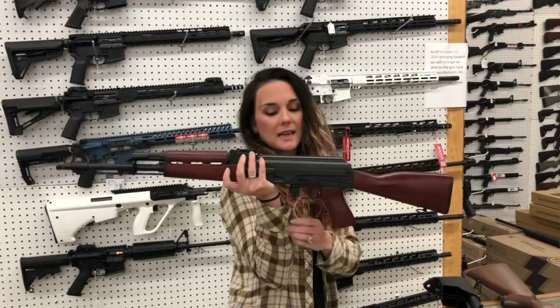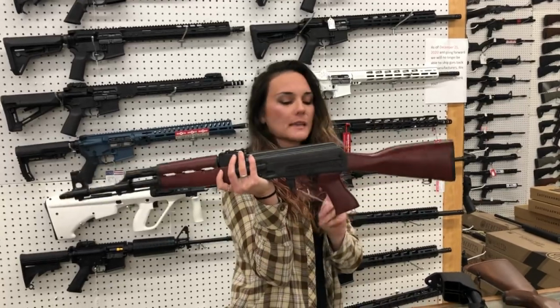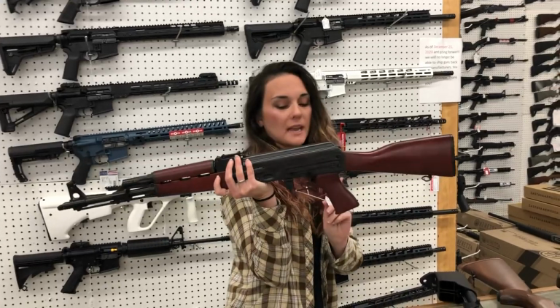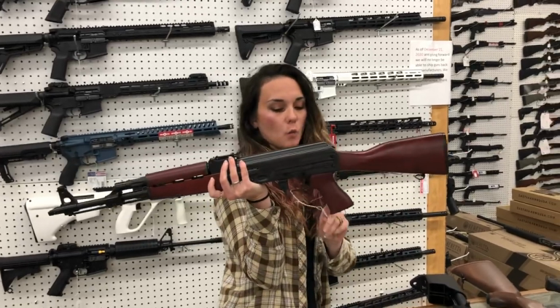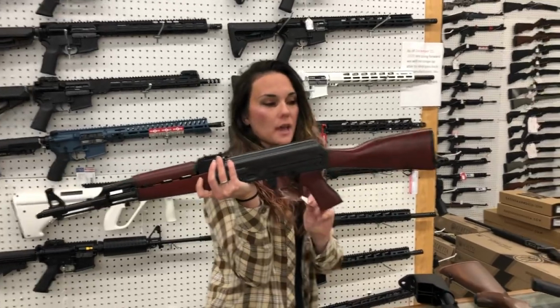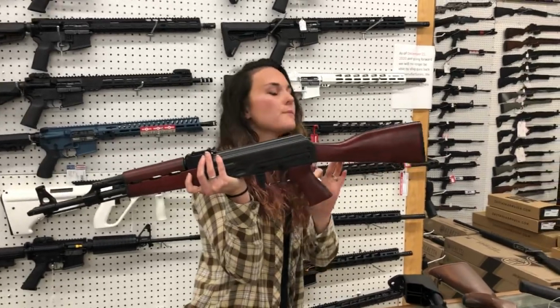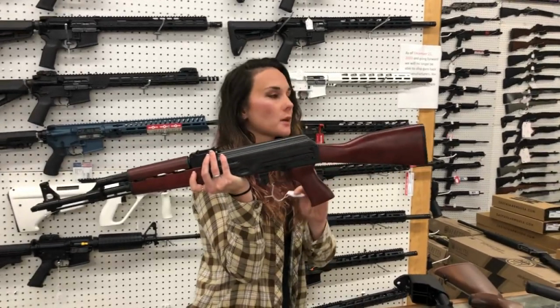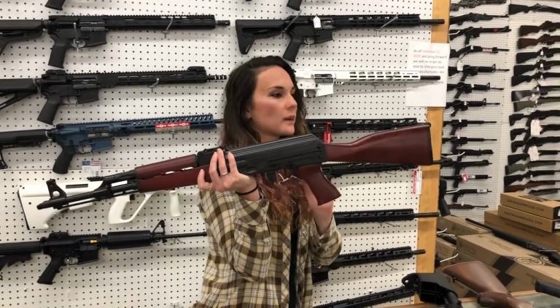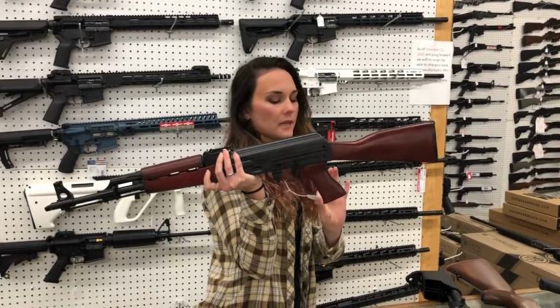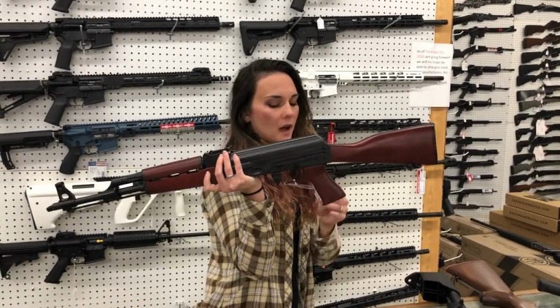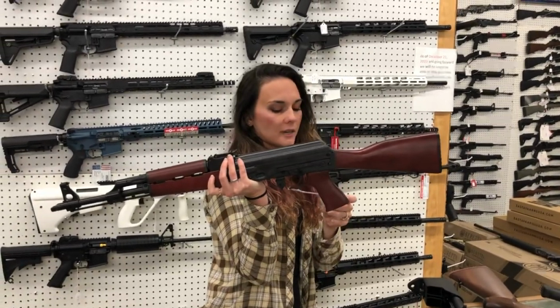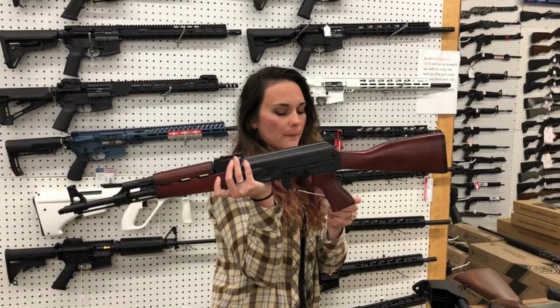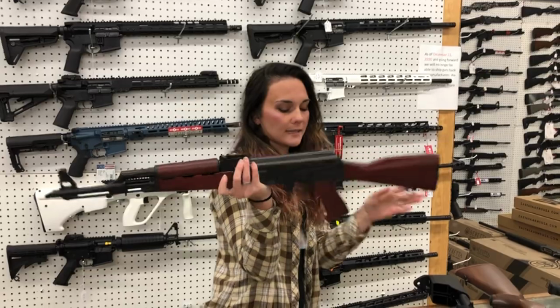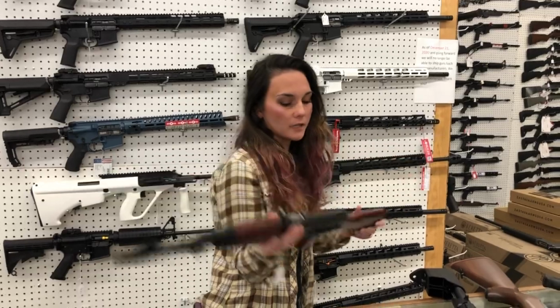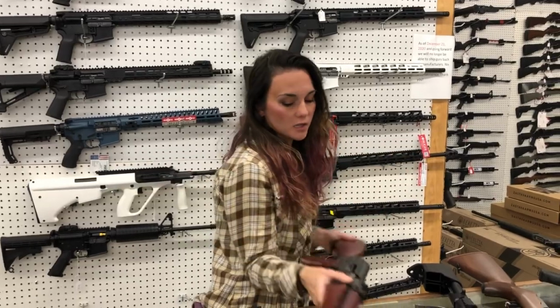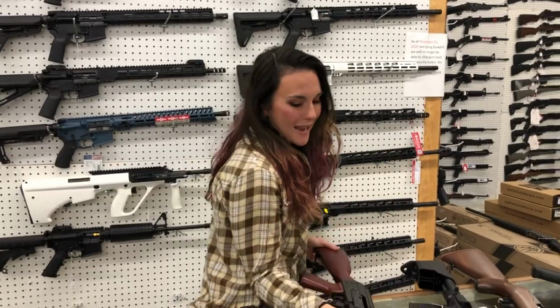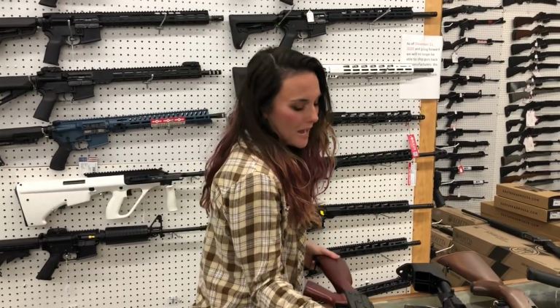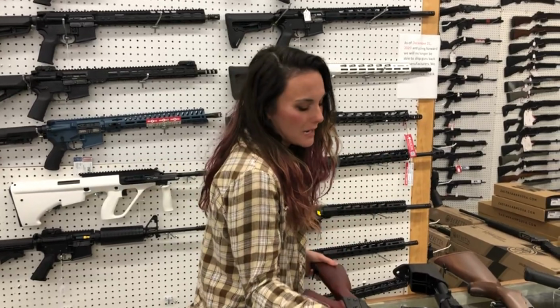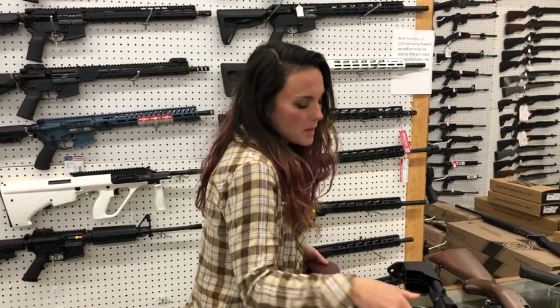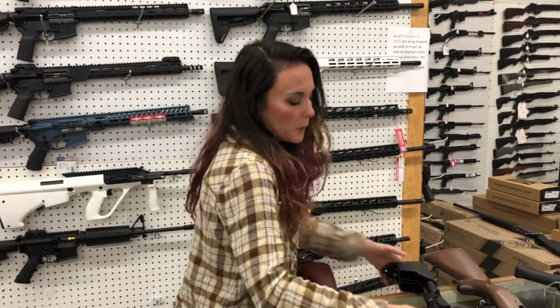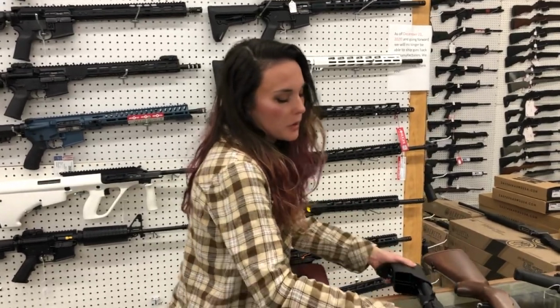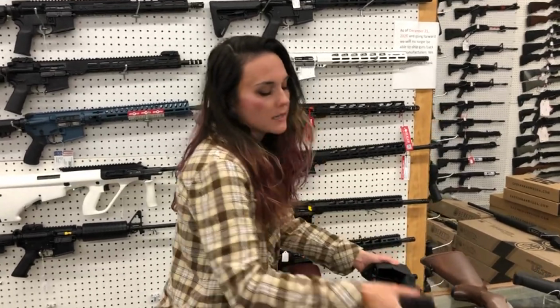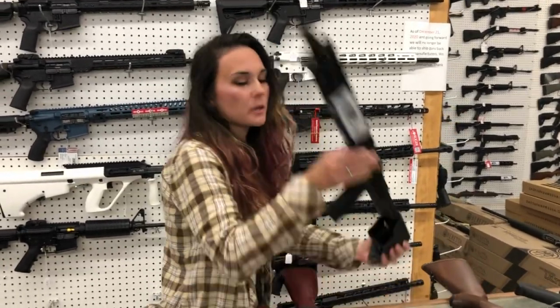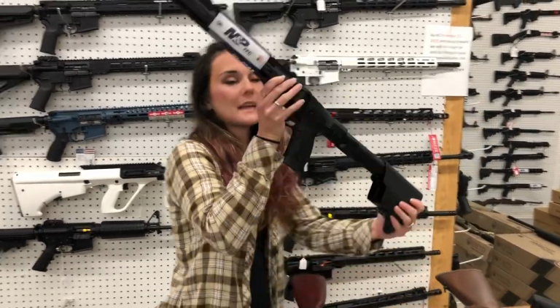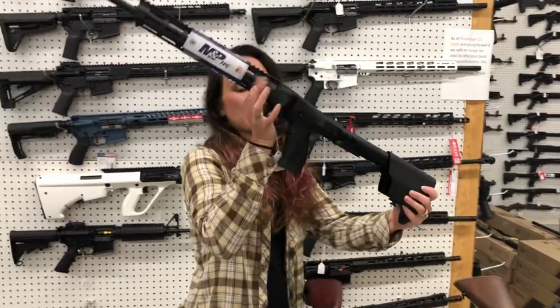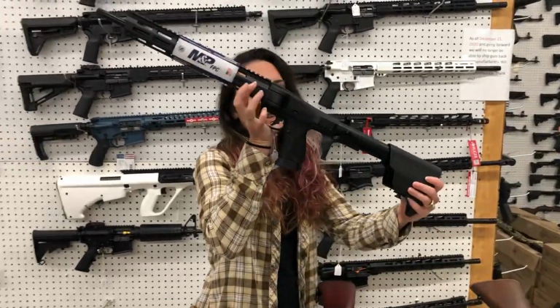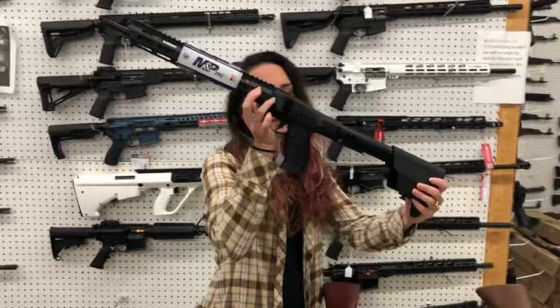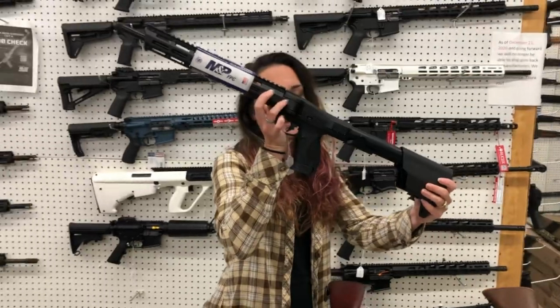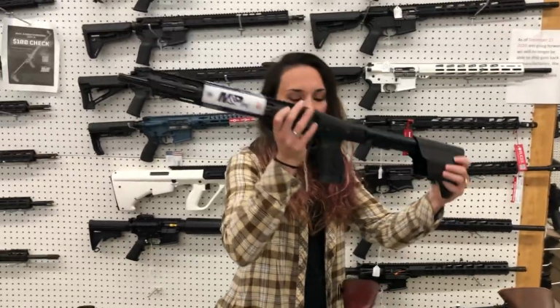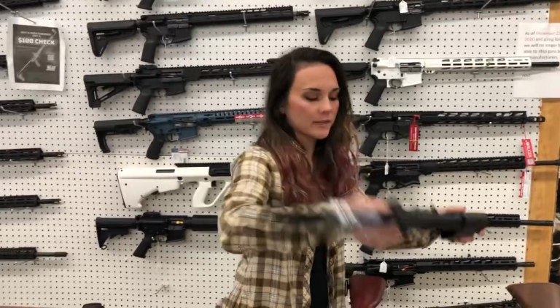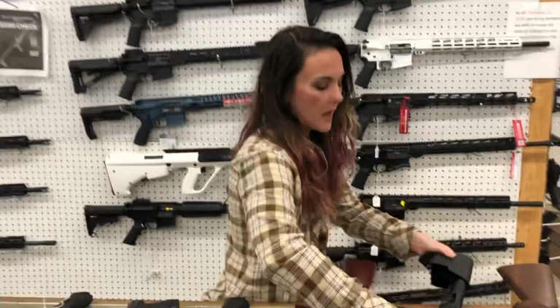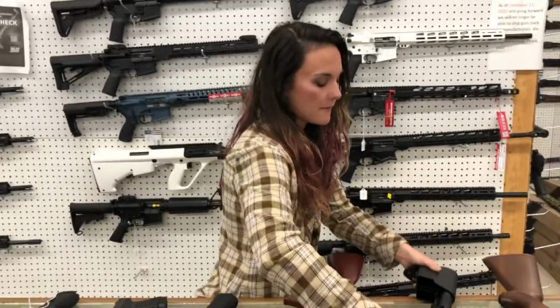Zastava M70 — I've got the Walnut, the Serbian Red, and the Blonde Tiger Stripe all in stock. They're going to start you at $870. Brand new Smith & Wesson FPC — this is their folding carbine. She's going to be $570.